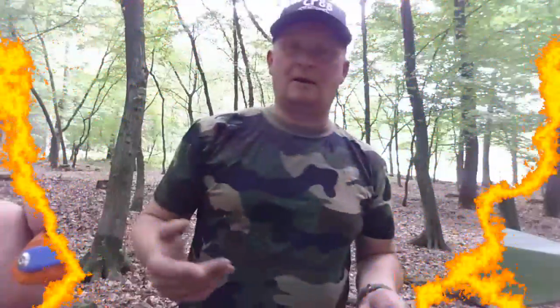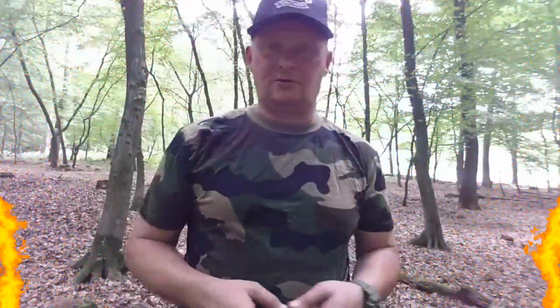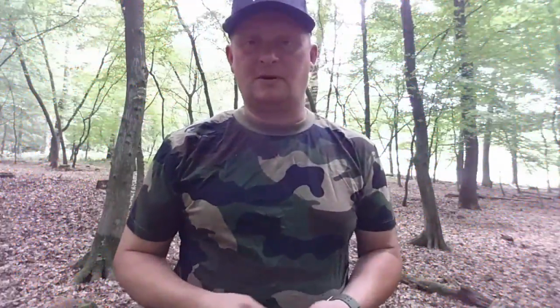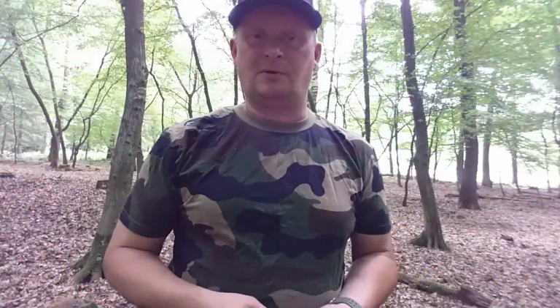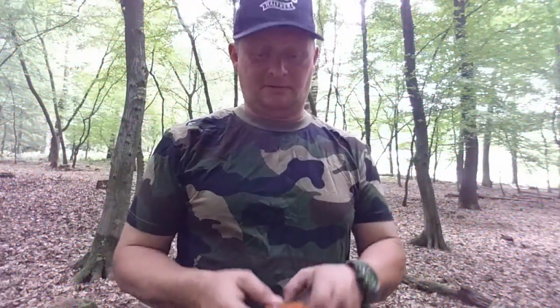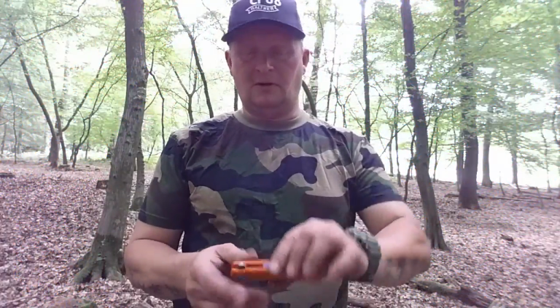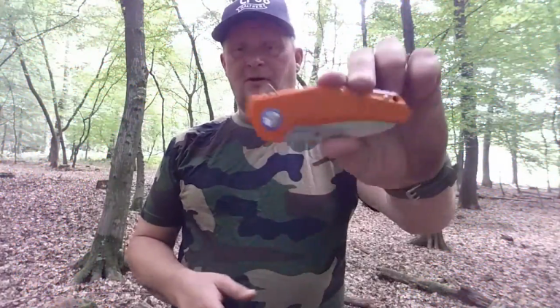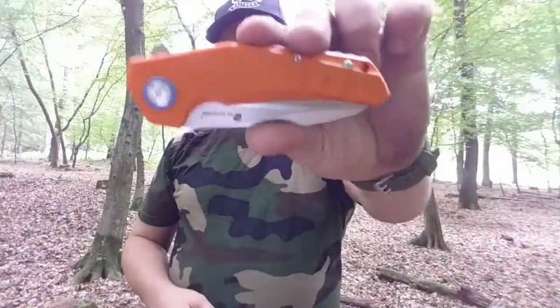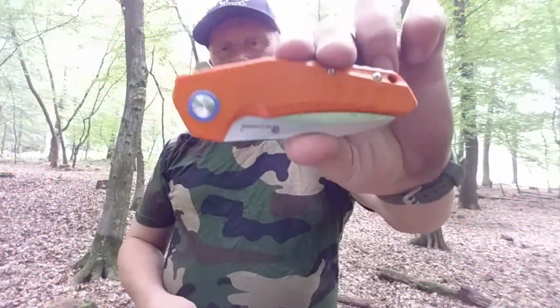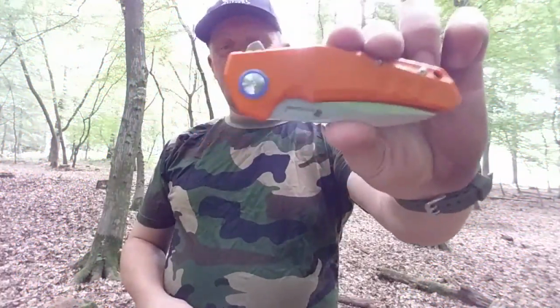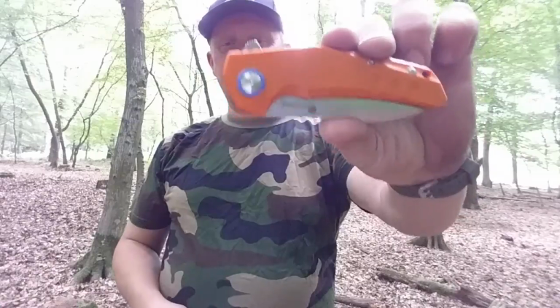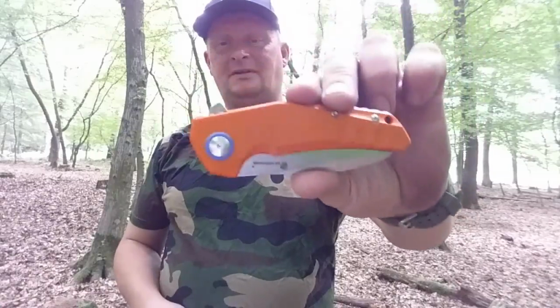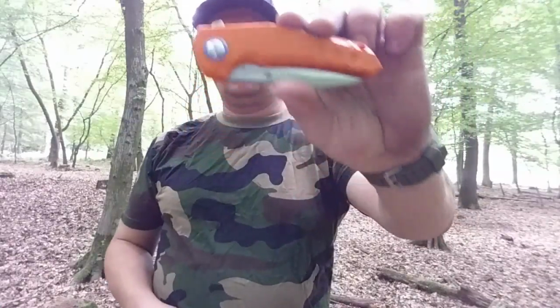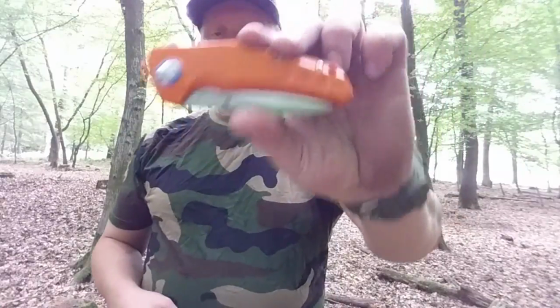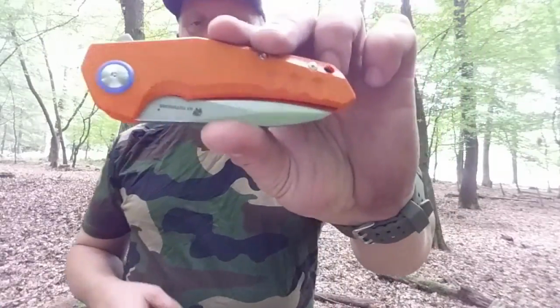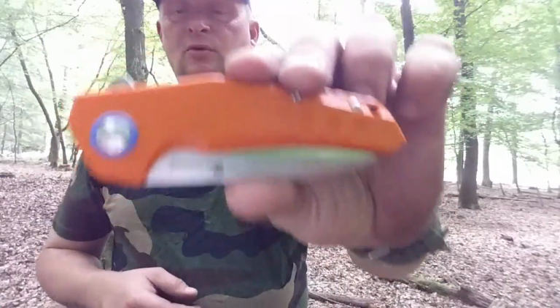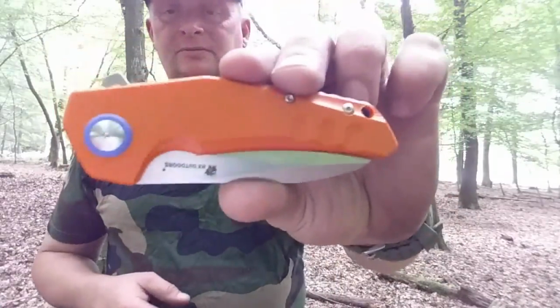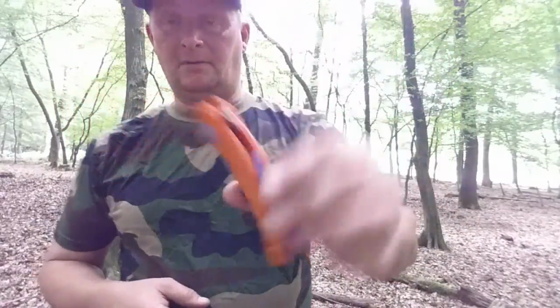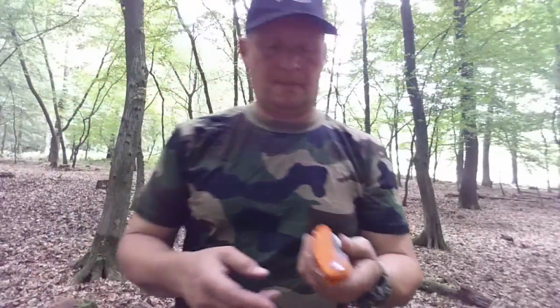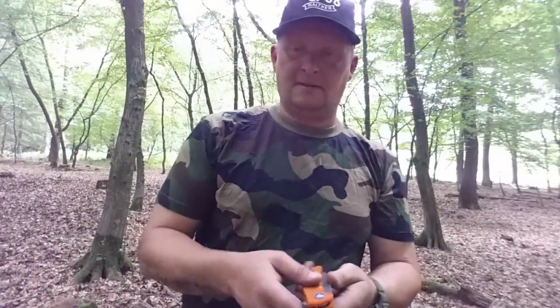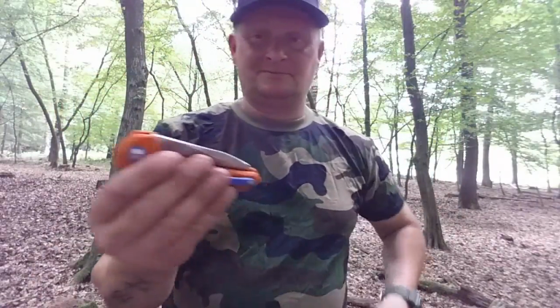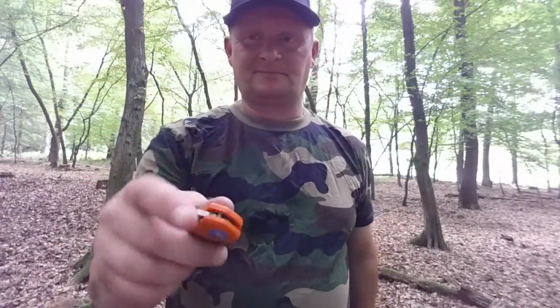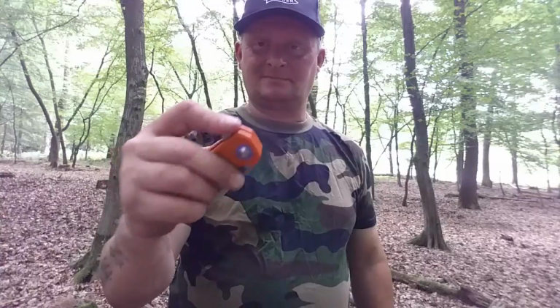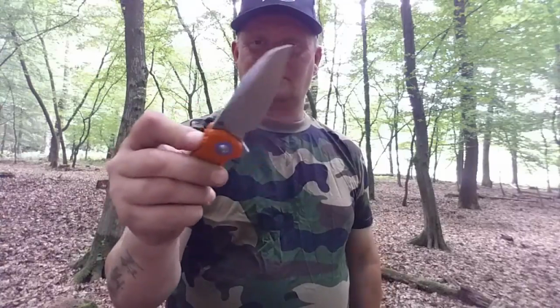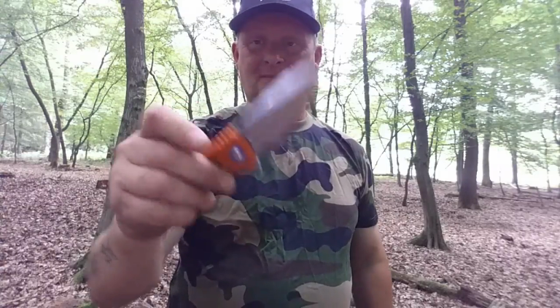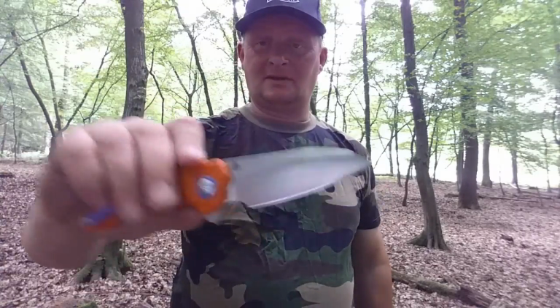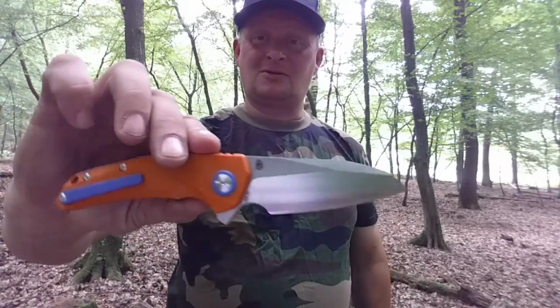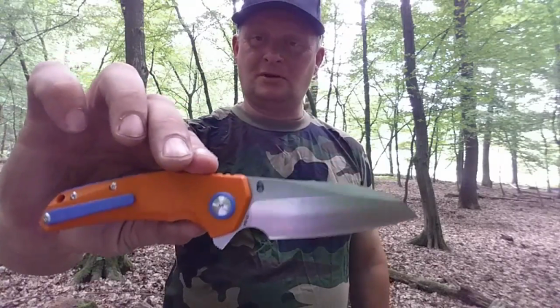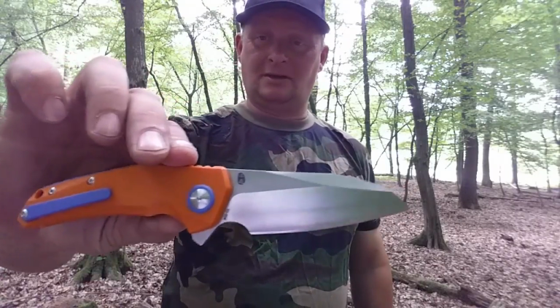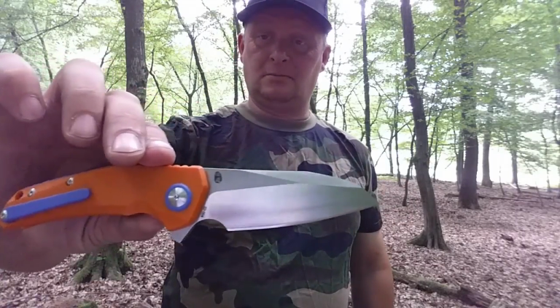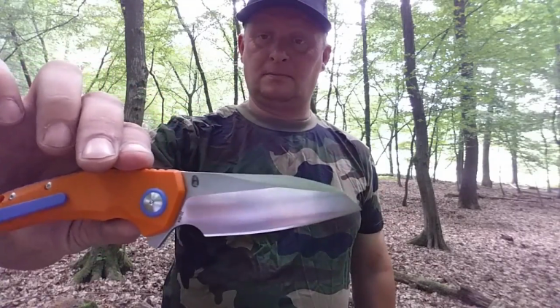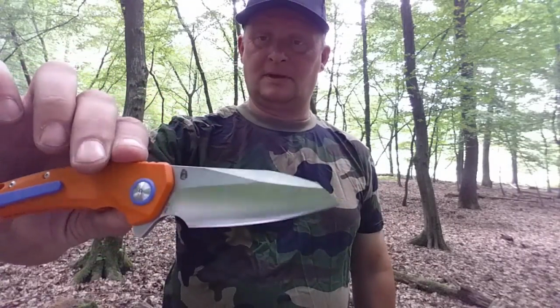Hallo und herzlich willkommen zum neuen Messer Review. Heute das HX Outdoors ZD004 – kugel gelagert.